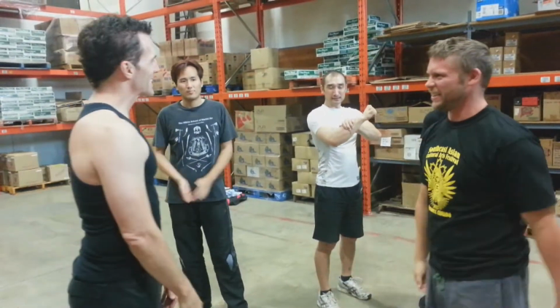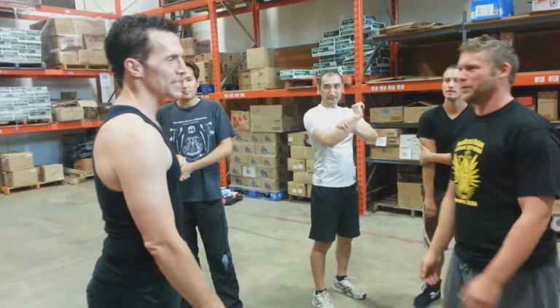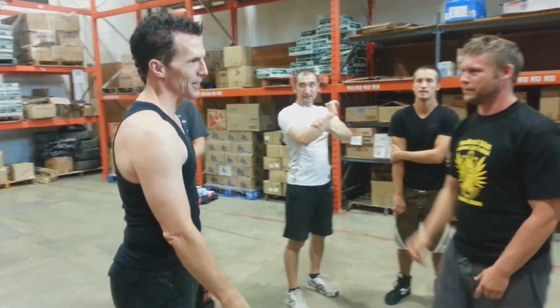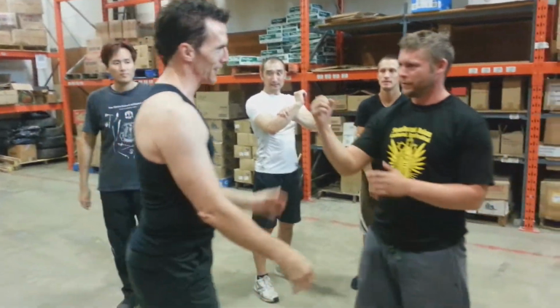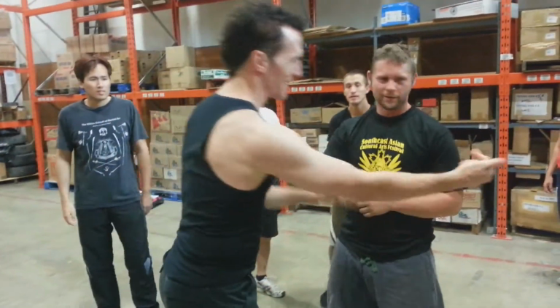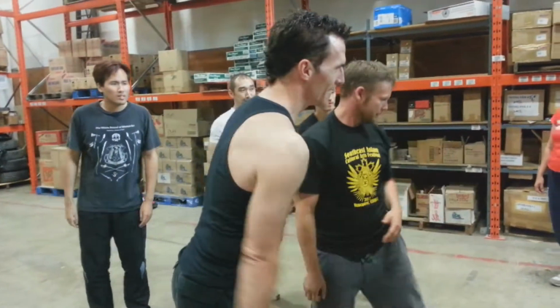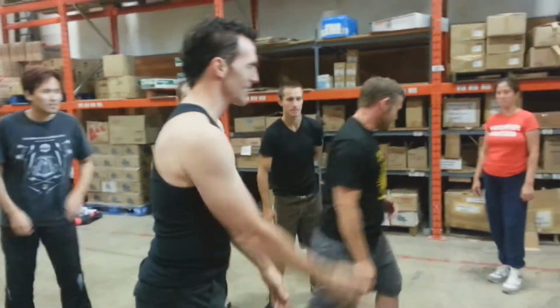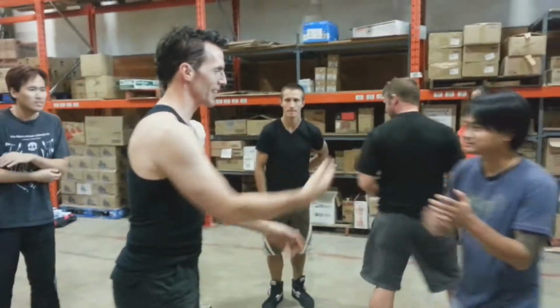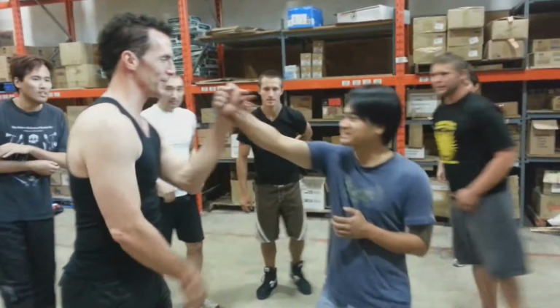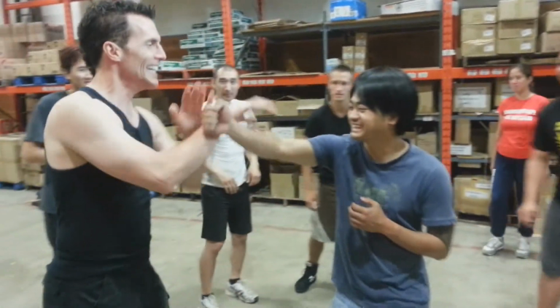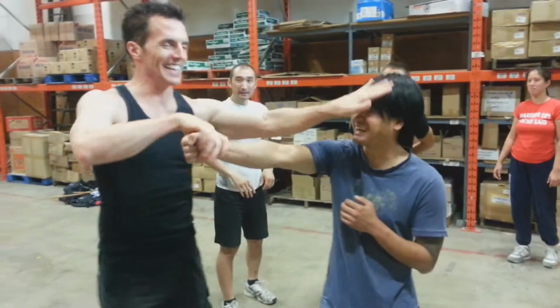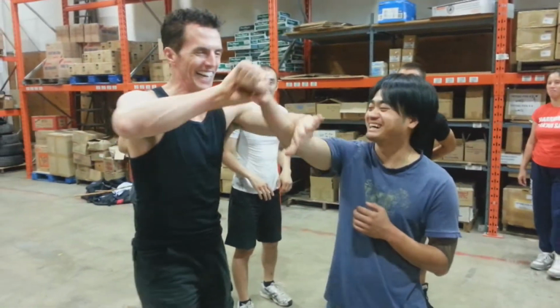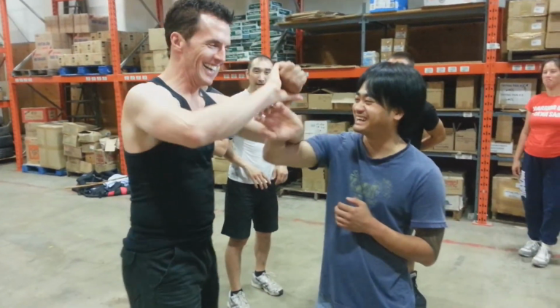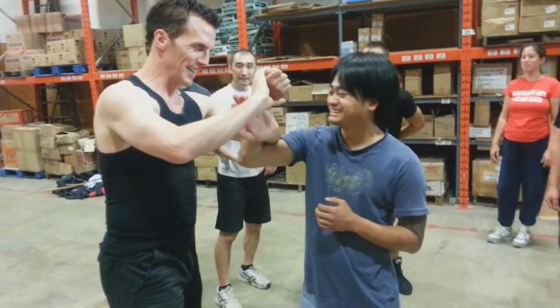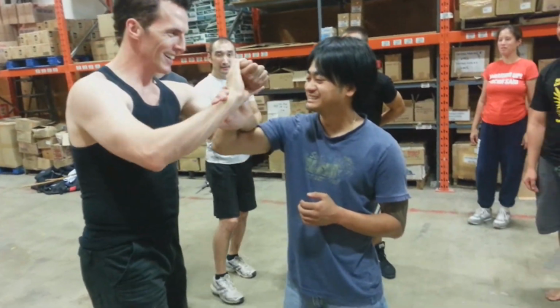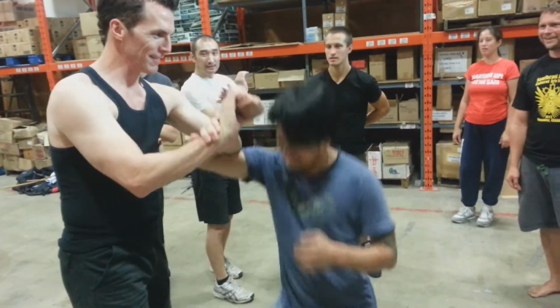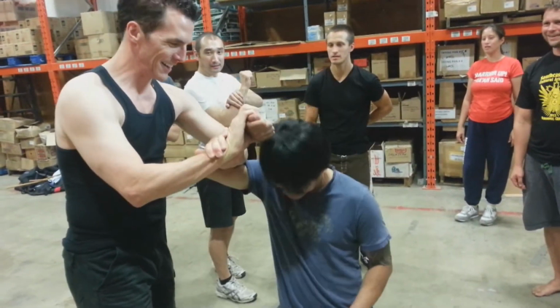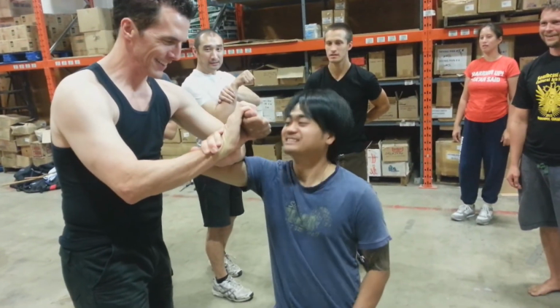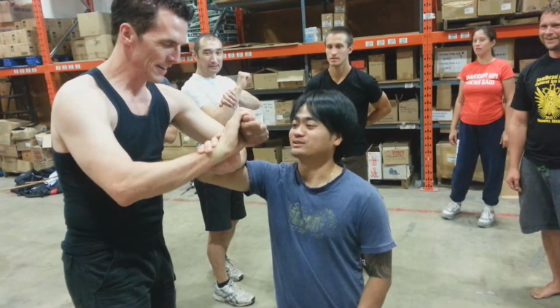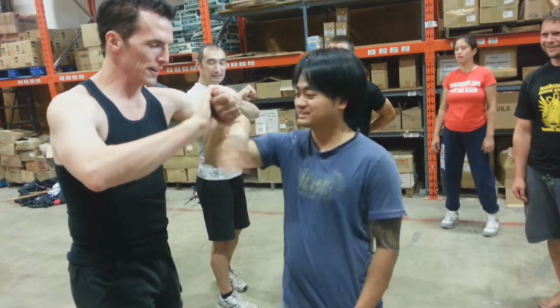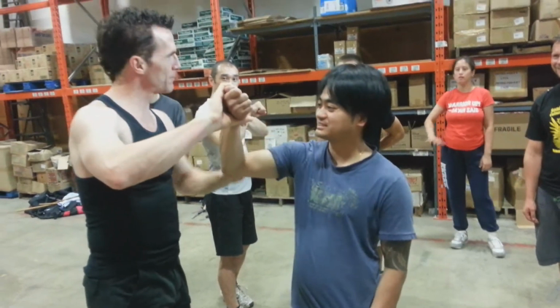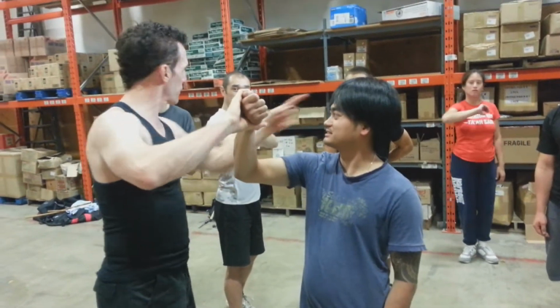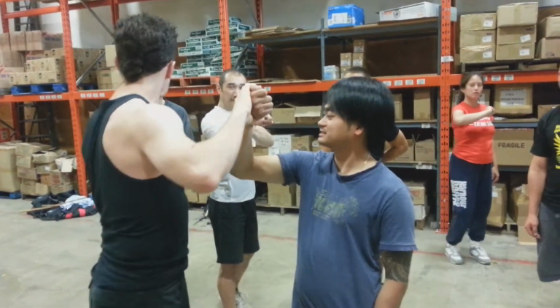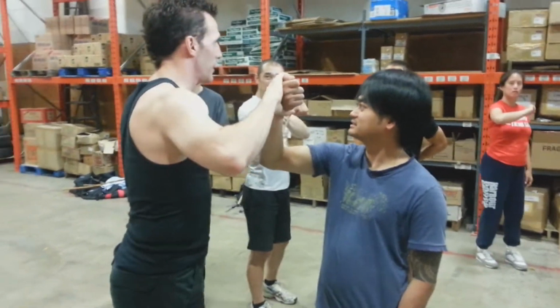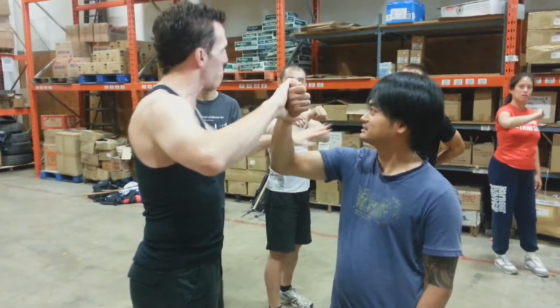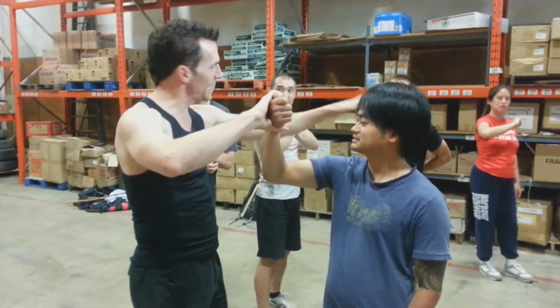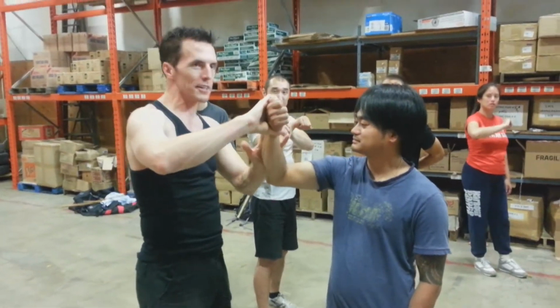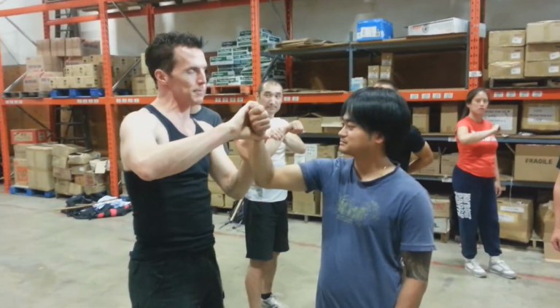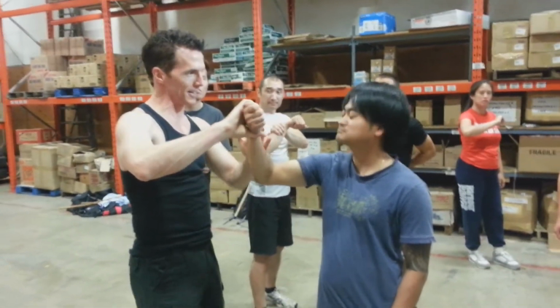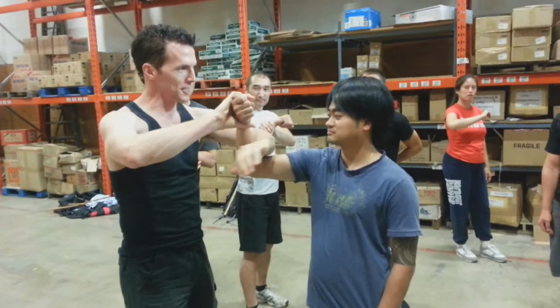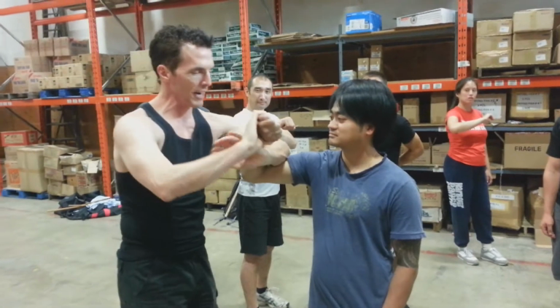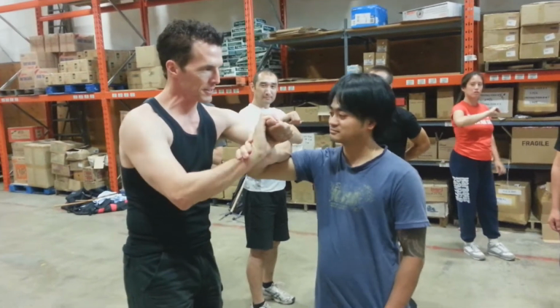It's not a submission hold, but you can feel how awful it is. Notice it's much different. Very long arms, medium length arms — it doesn't matter. You can adjust for any person.